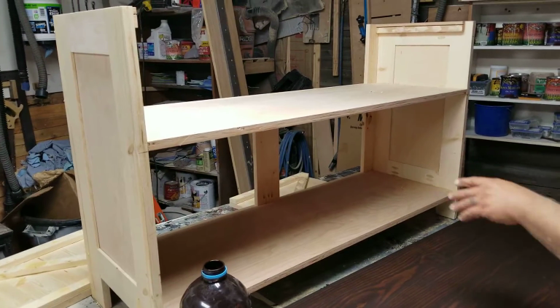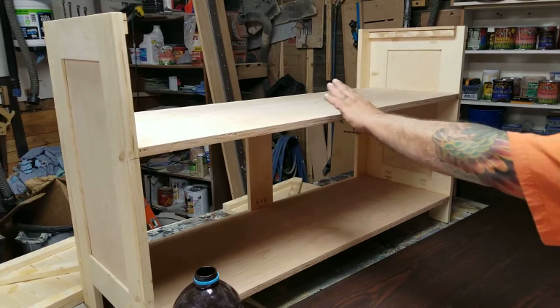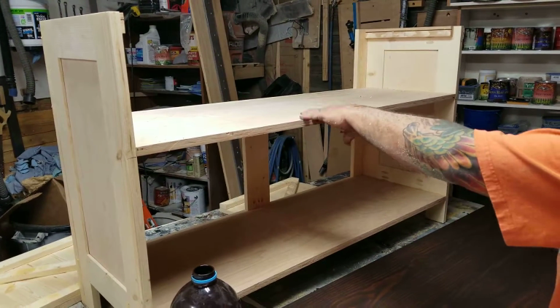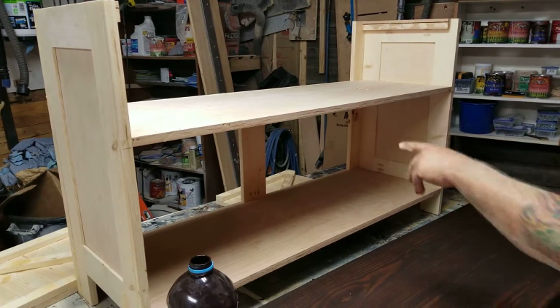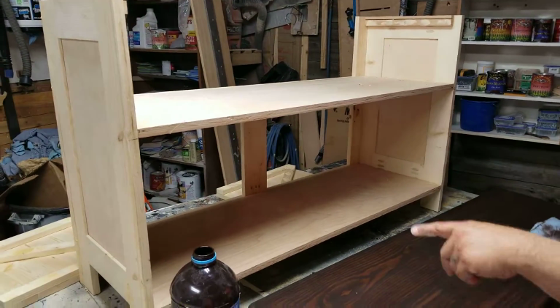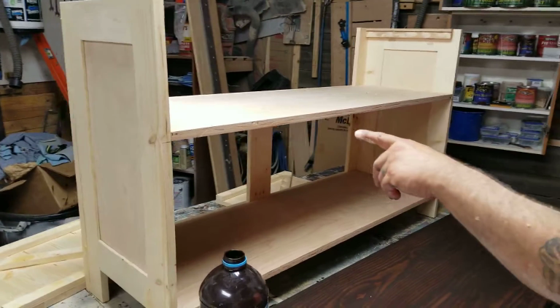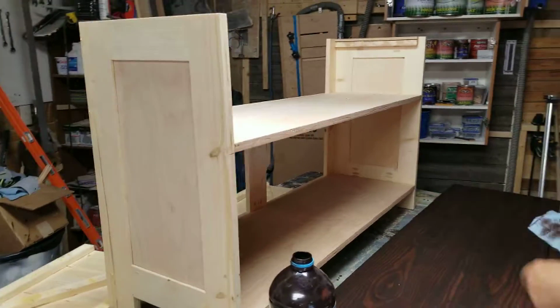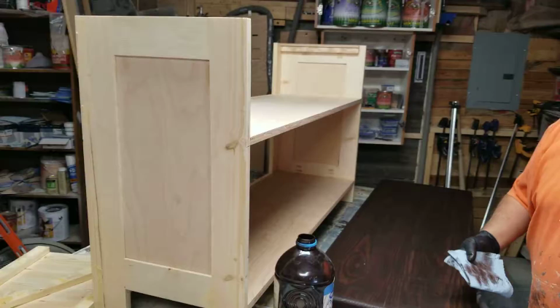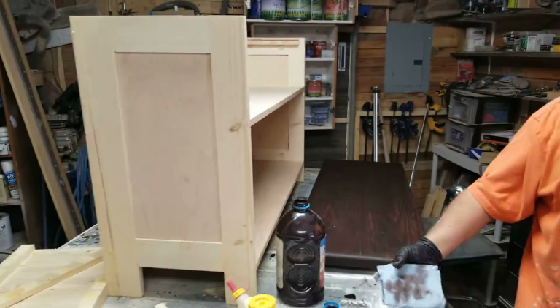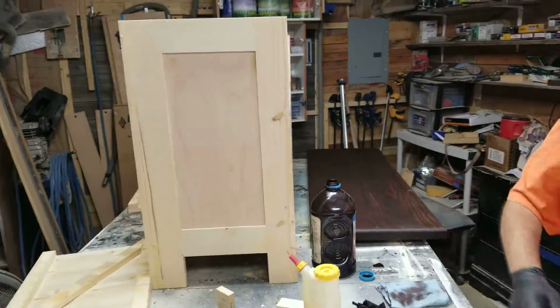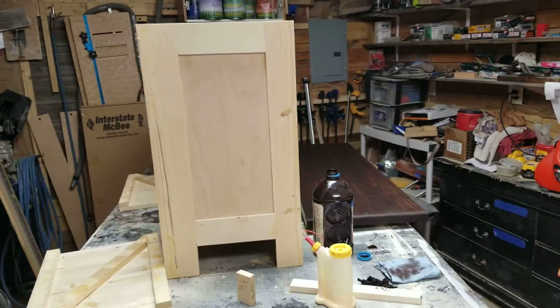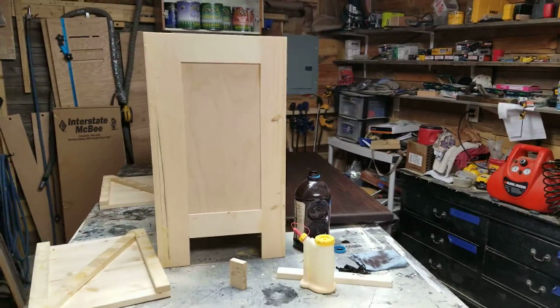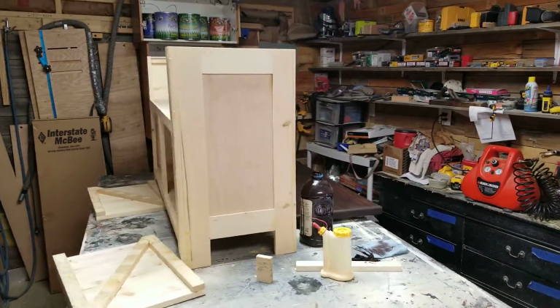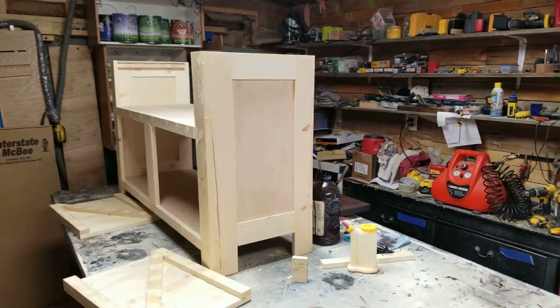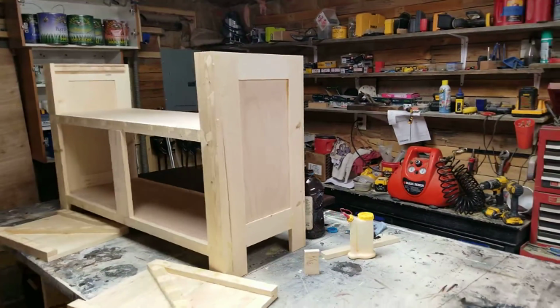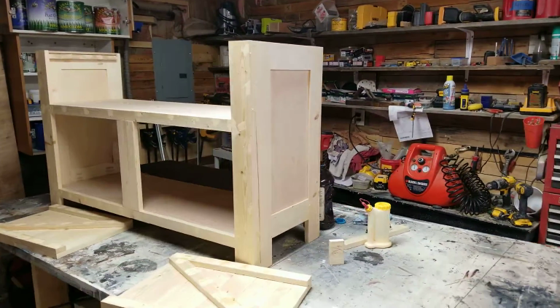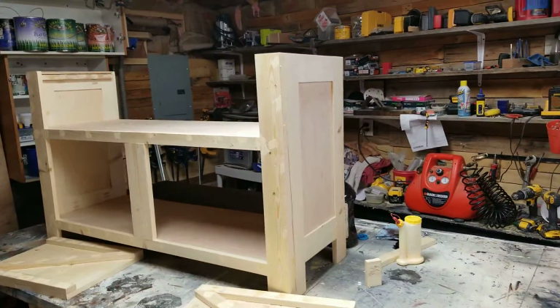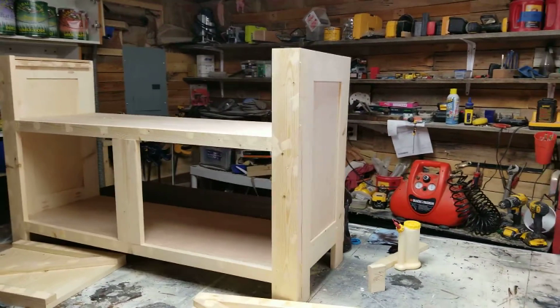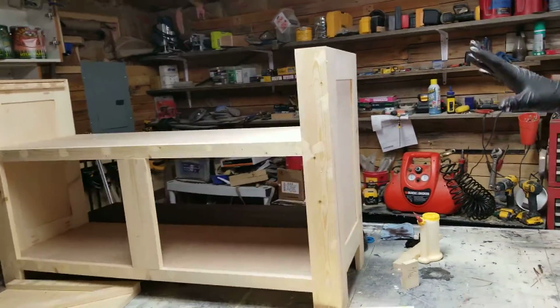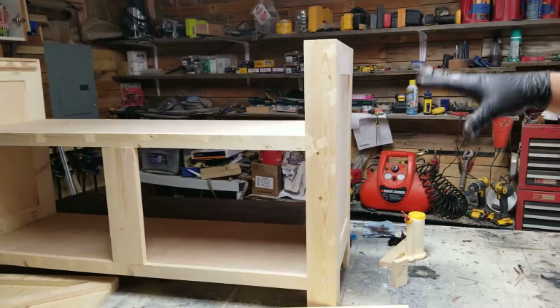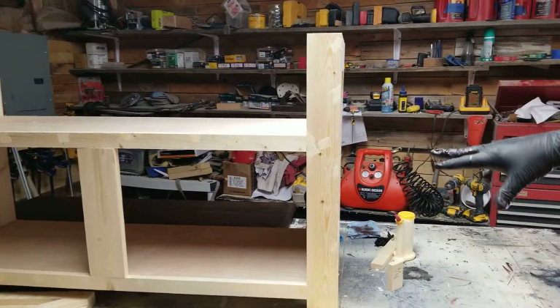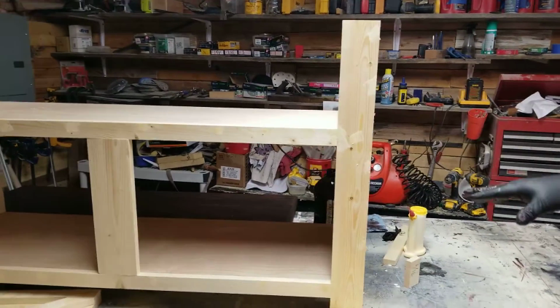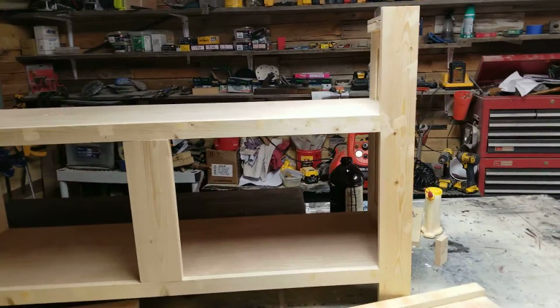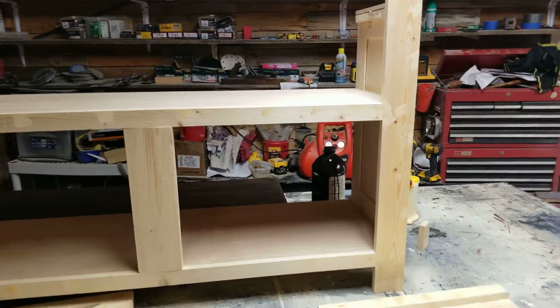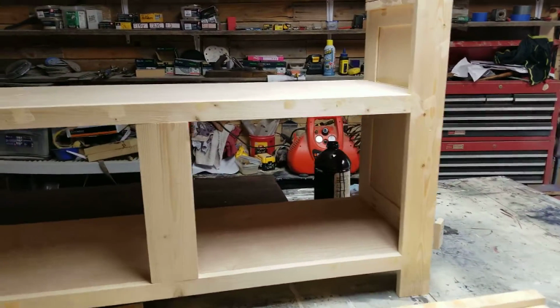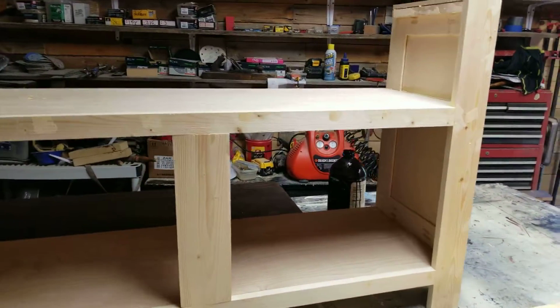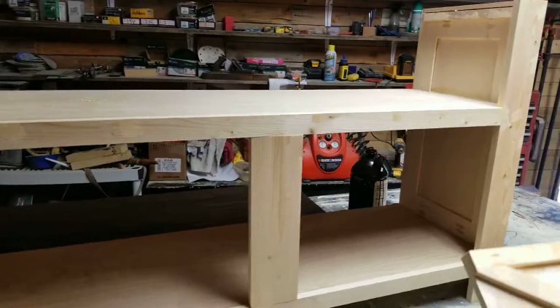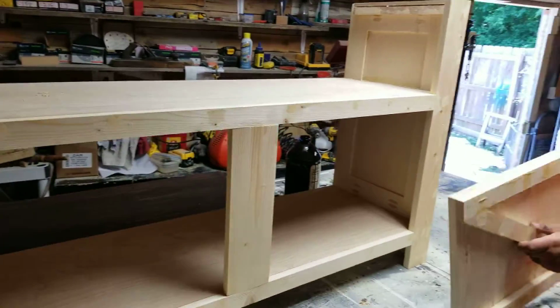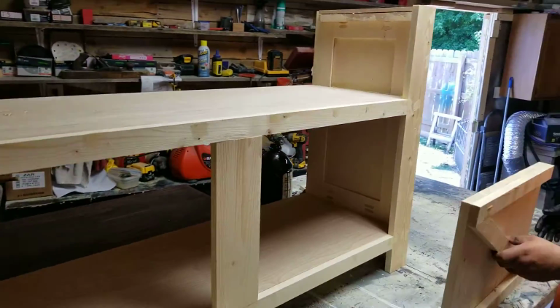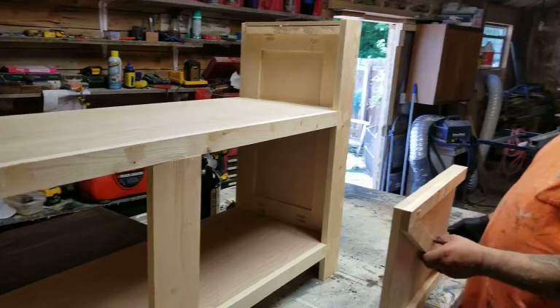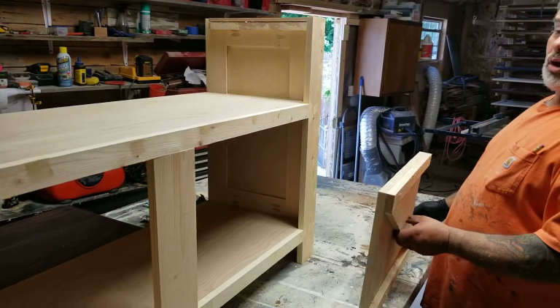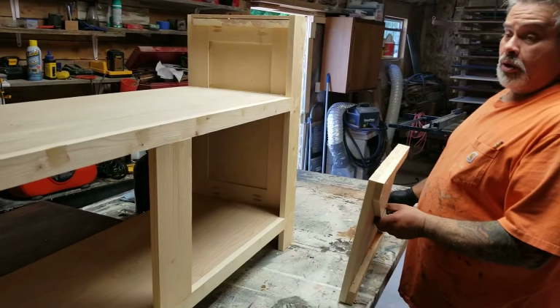This is the back — it's going to go whitewashed. The whole bottom part is whitewashed.